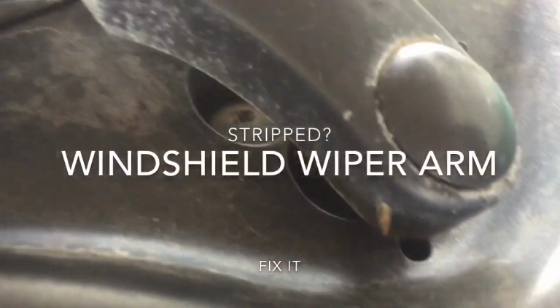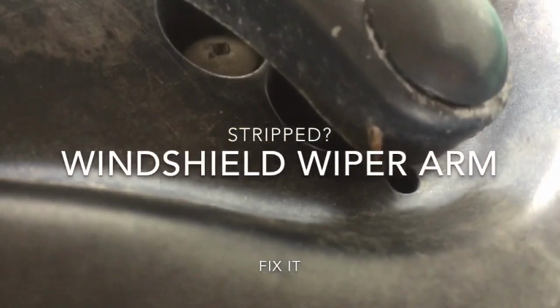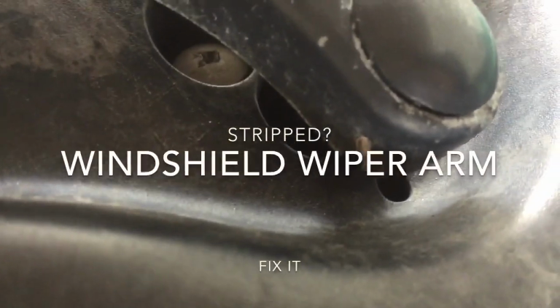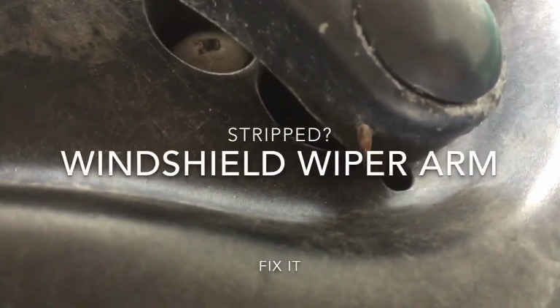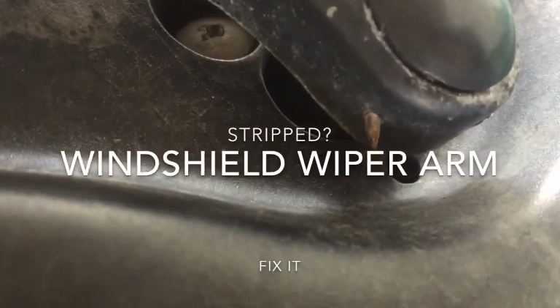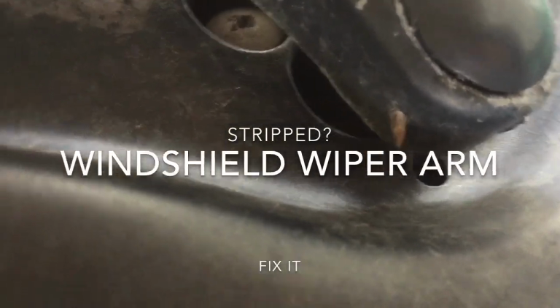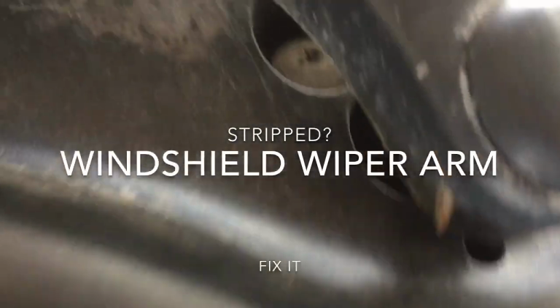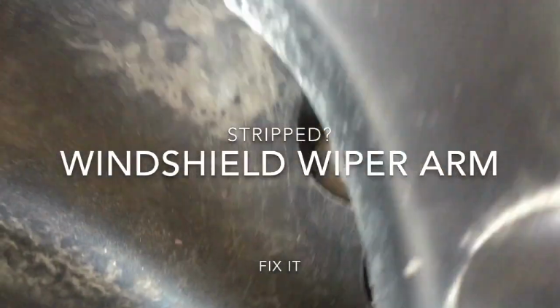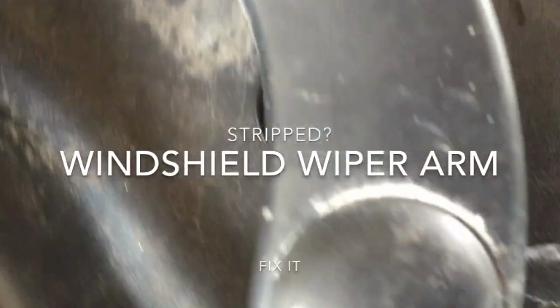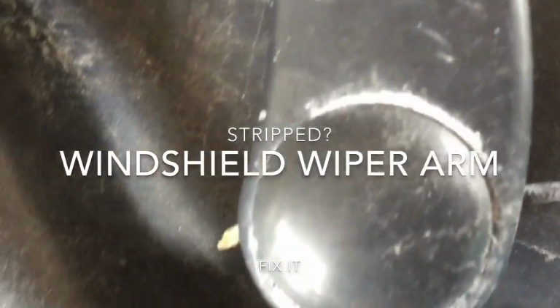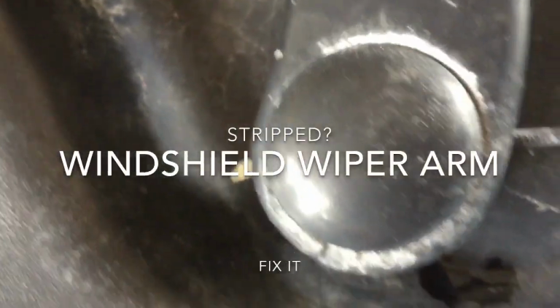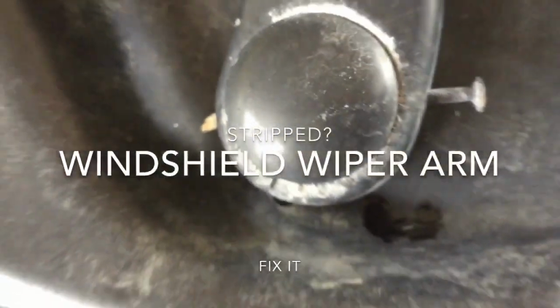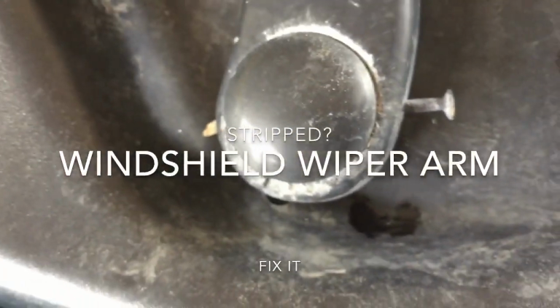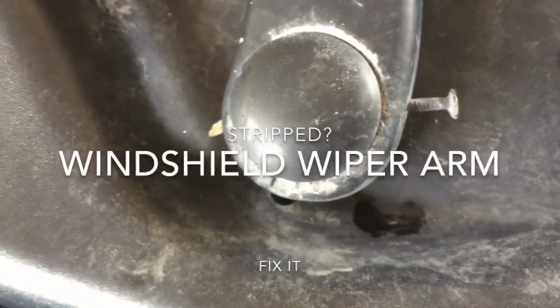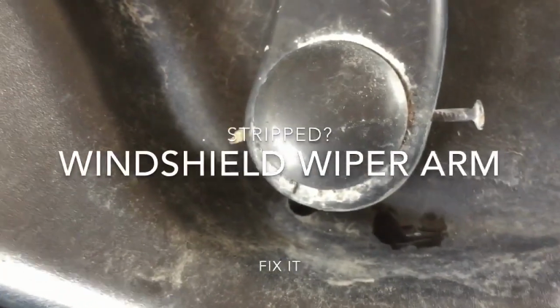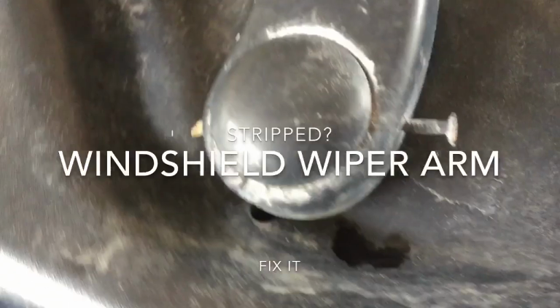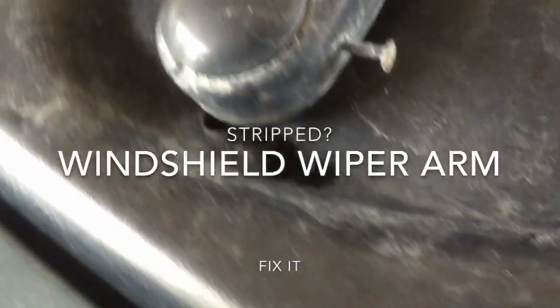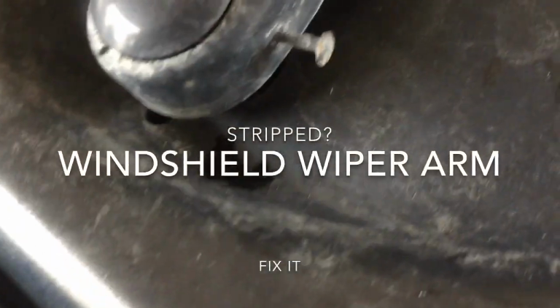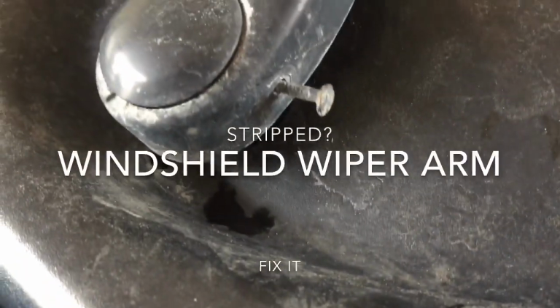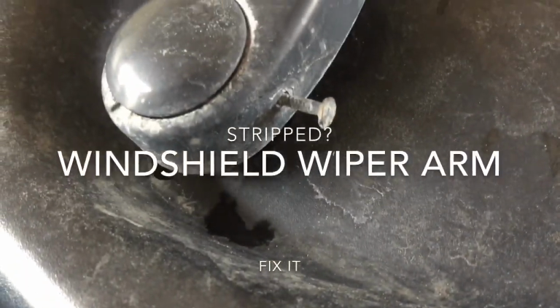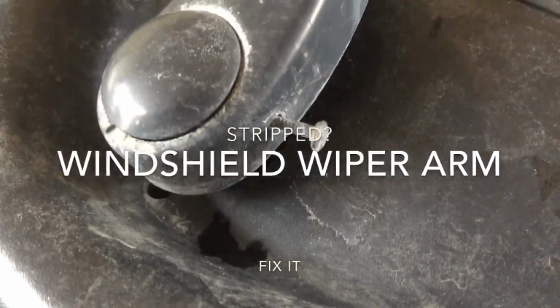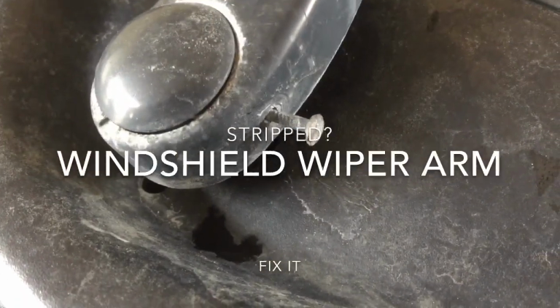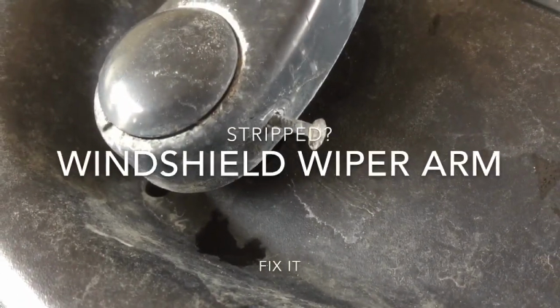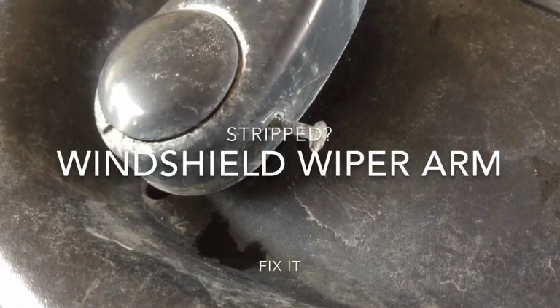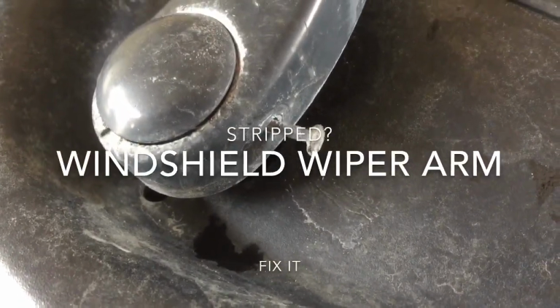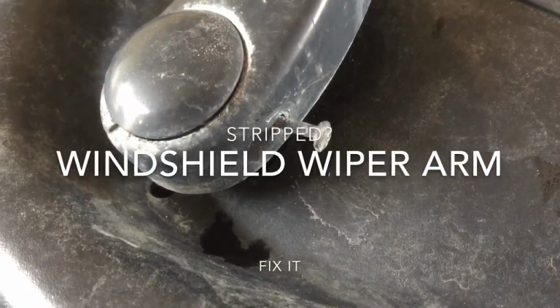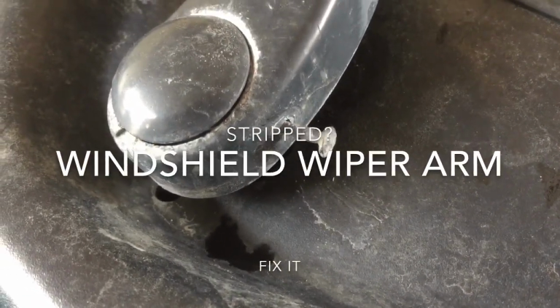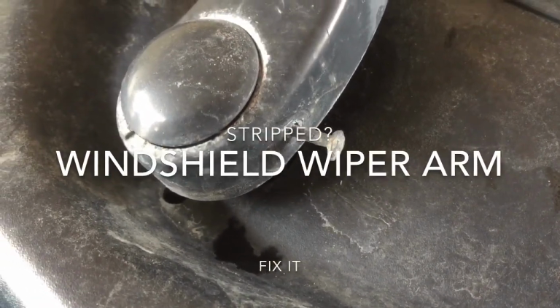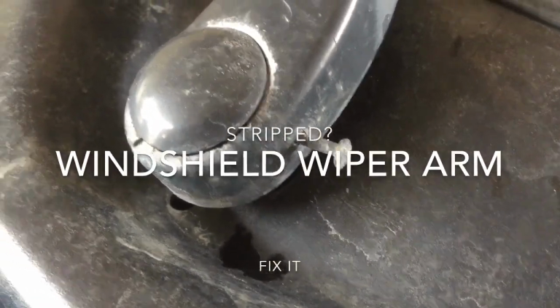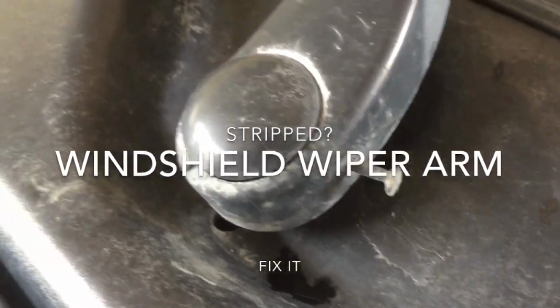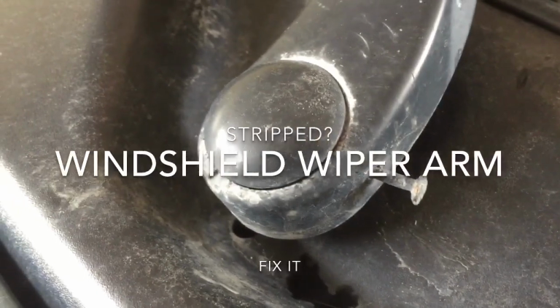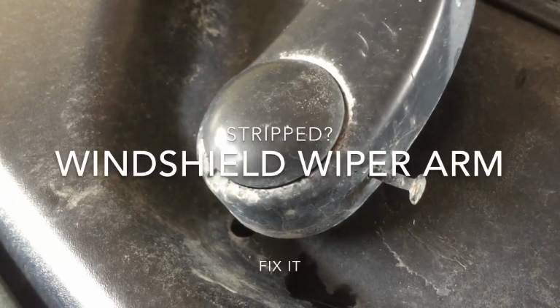Here's the fix. Position it, then drill right through the wiper arm and the spindle. Put a galvanized nail right in nice and tight, then bend the tip so it doesn't fall out.